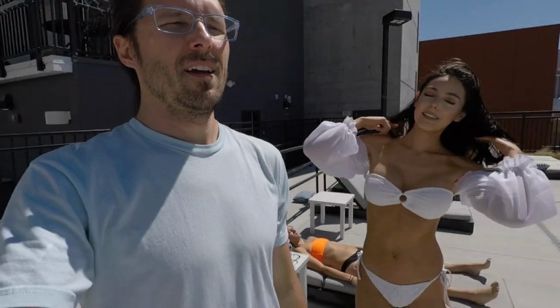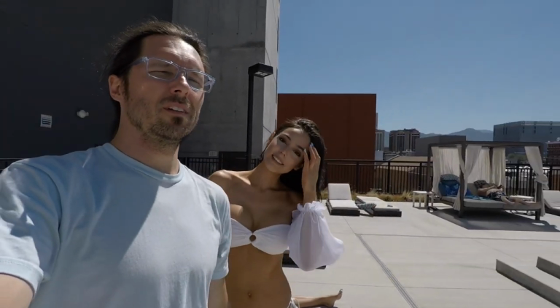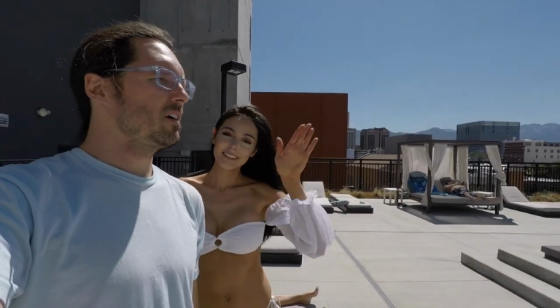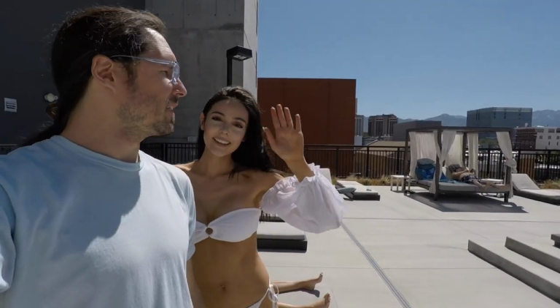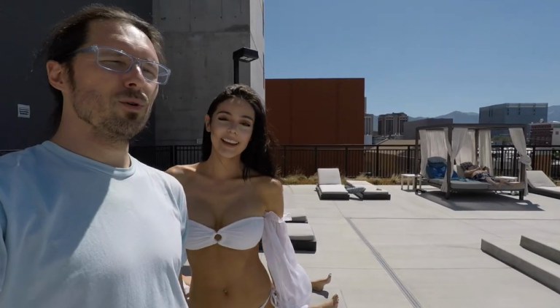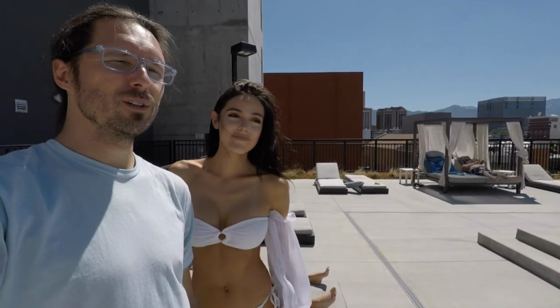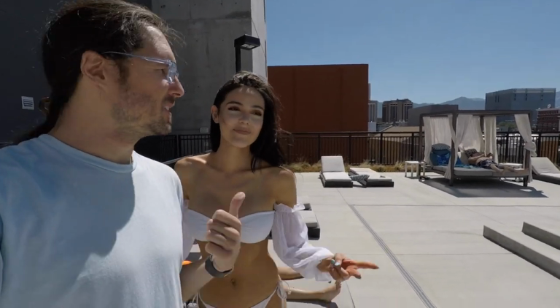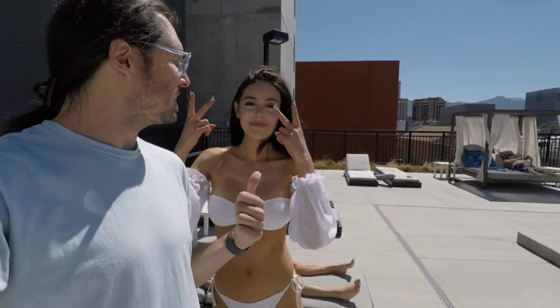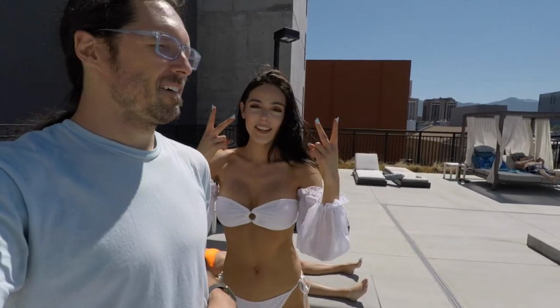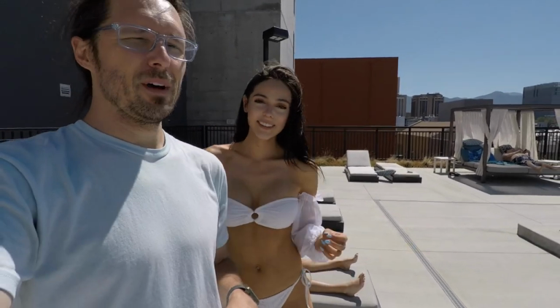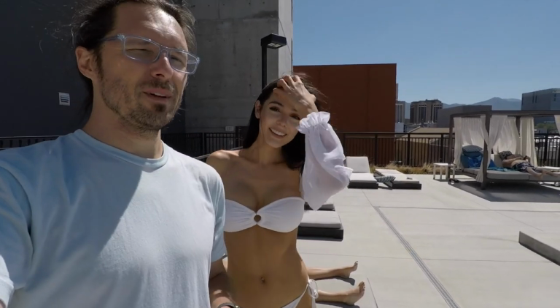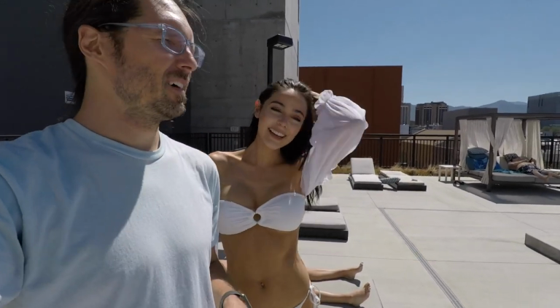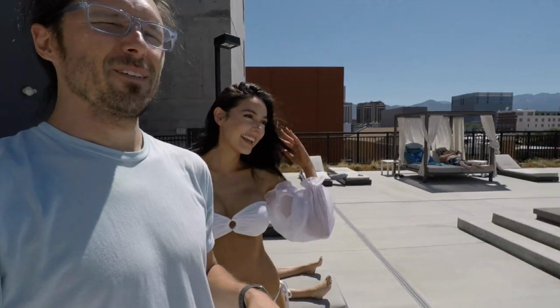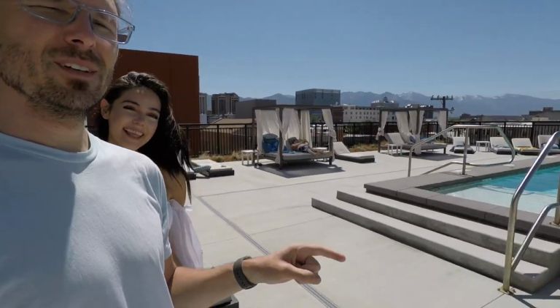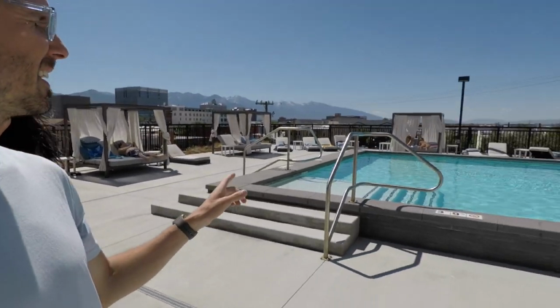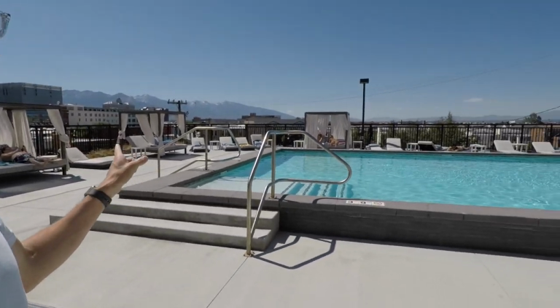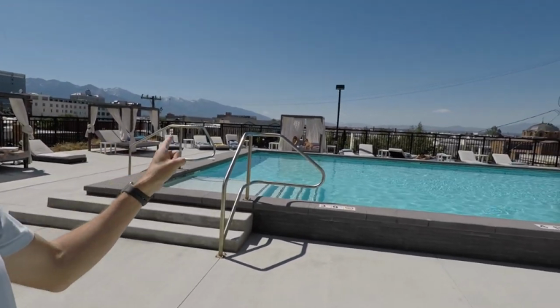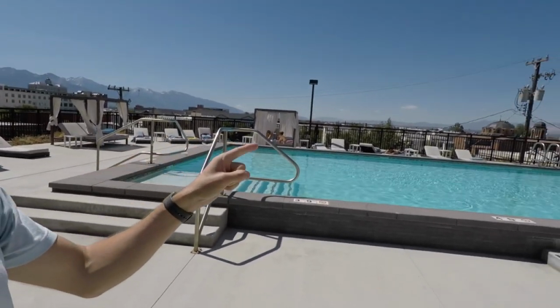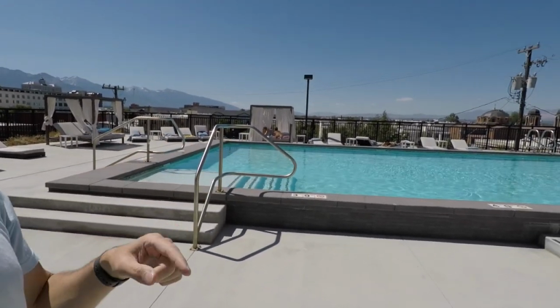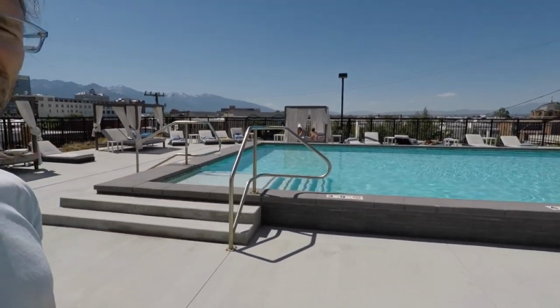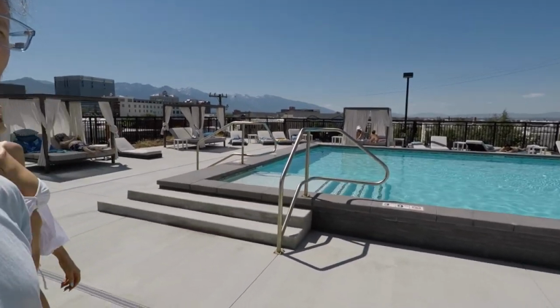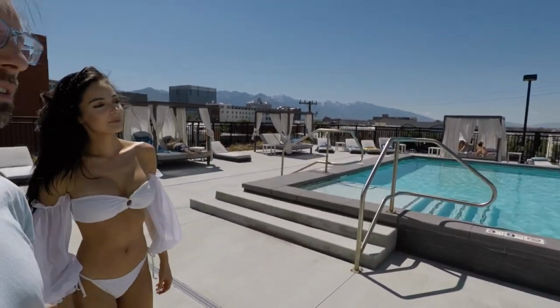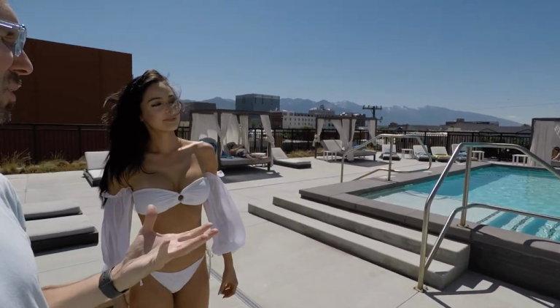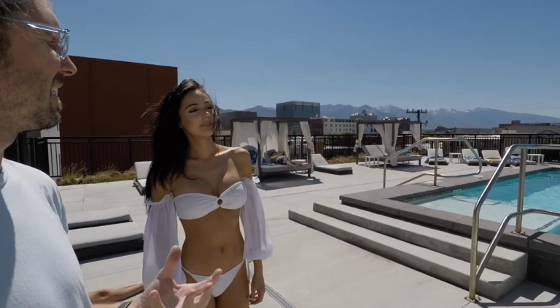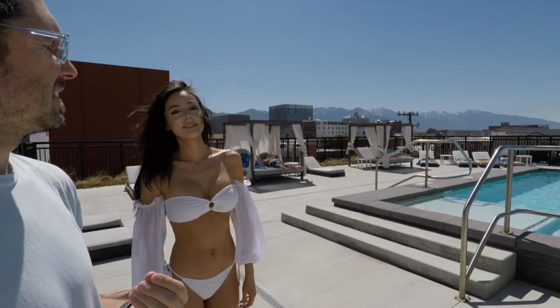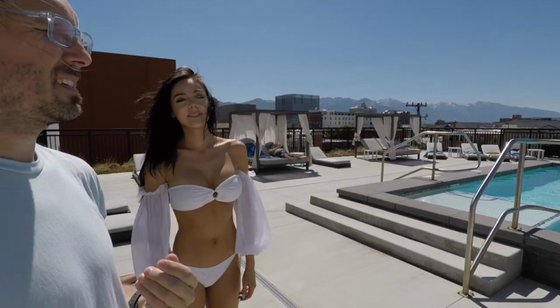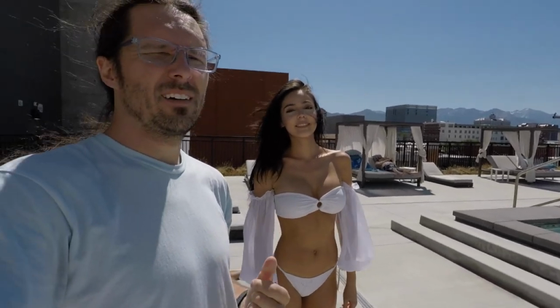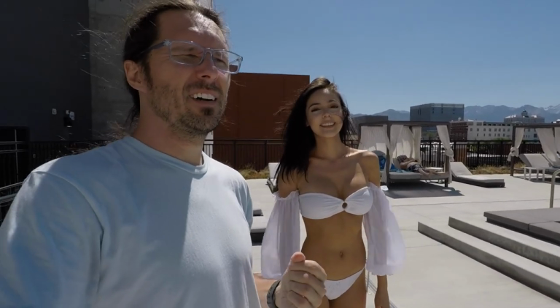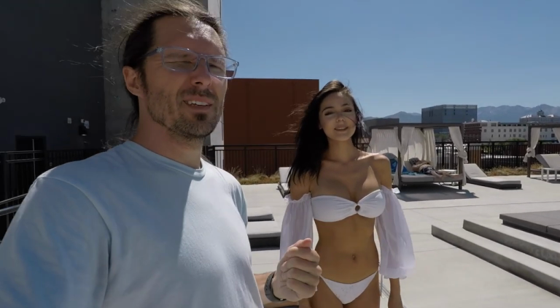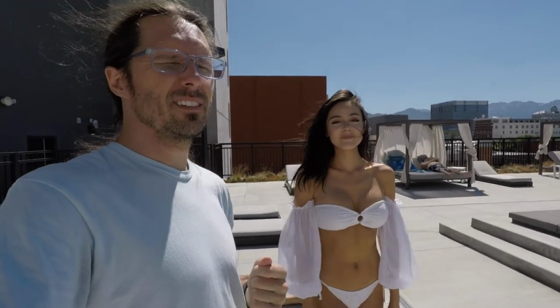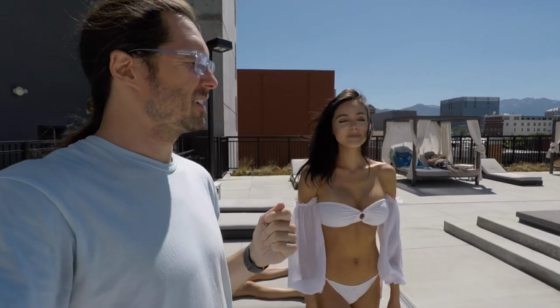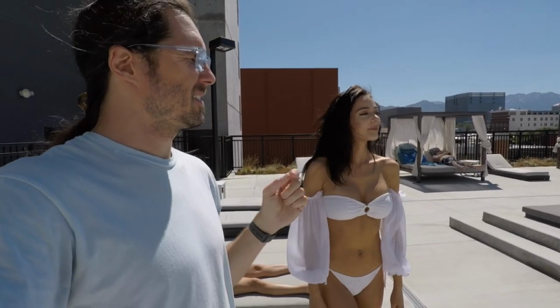Greetings. We are here doing a pool shoot with Jessie — one of my favorite people. We're shooting at this lovely rooftop pool area, so we're going to scout around and figure out the best place to start.